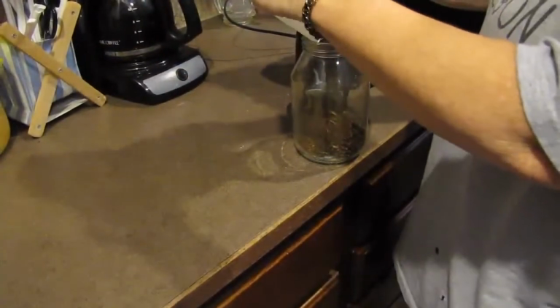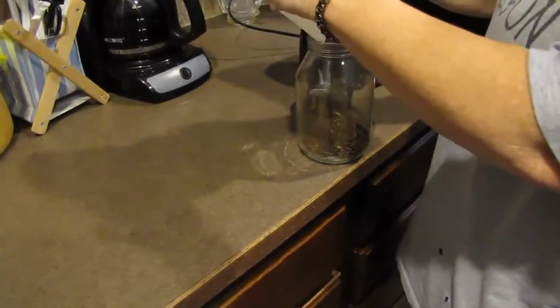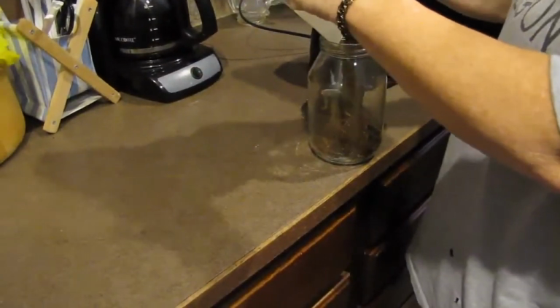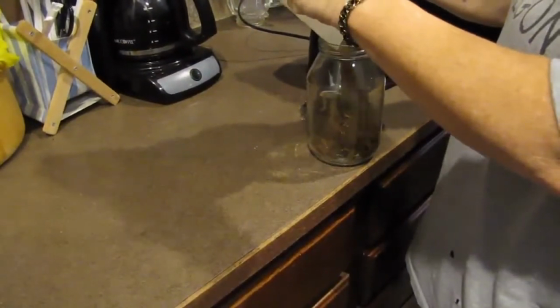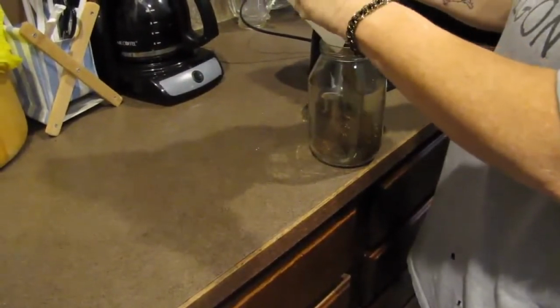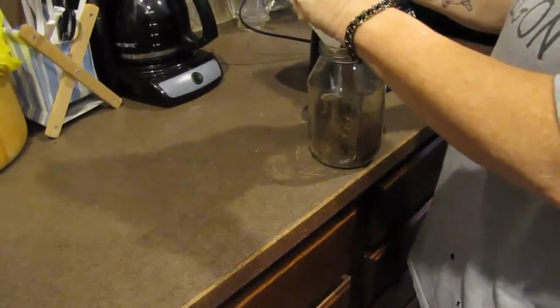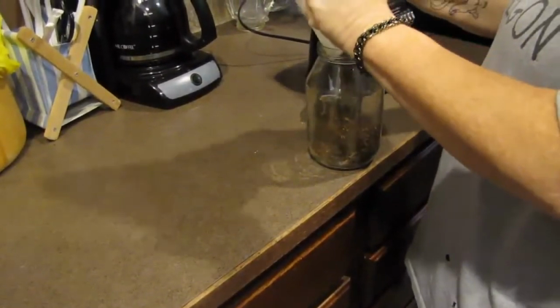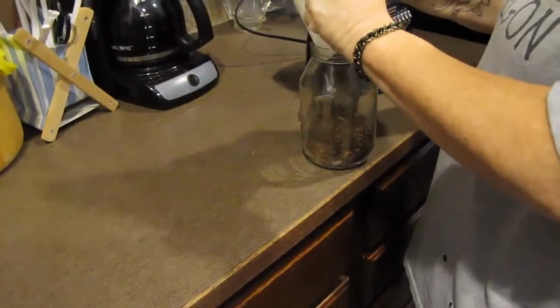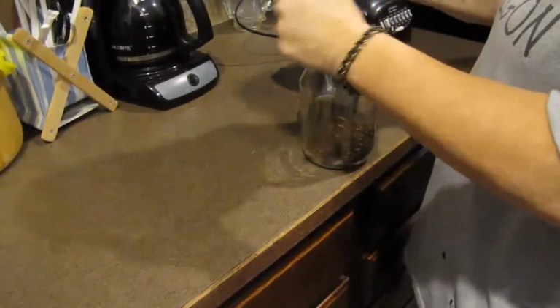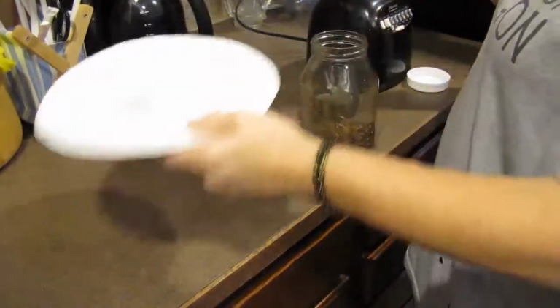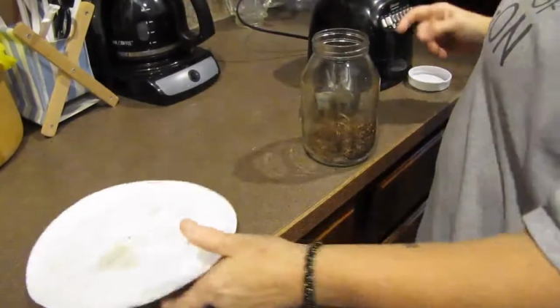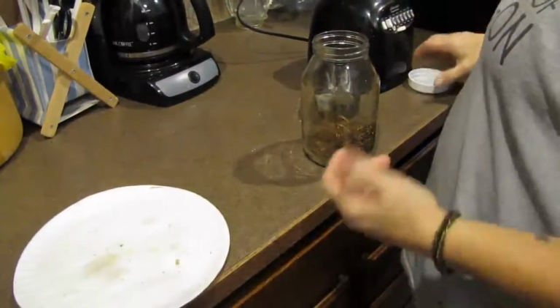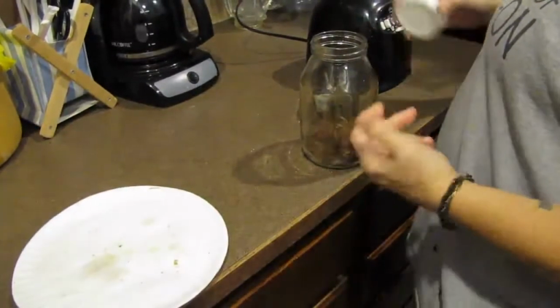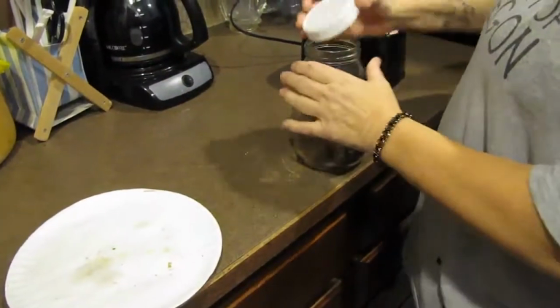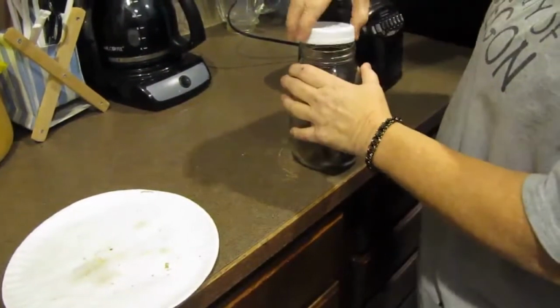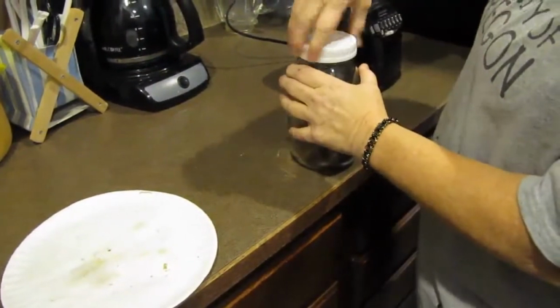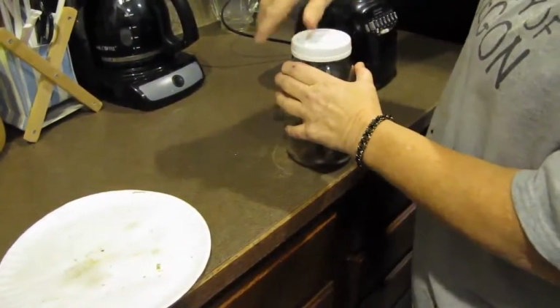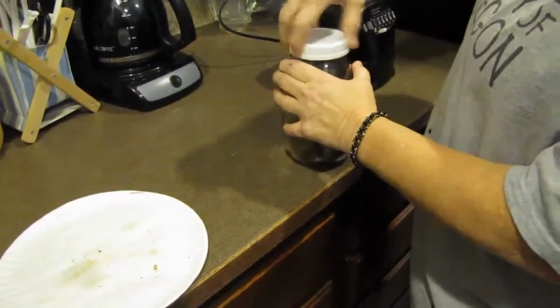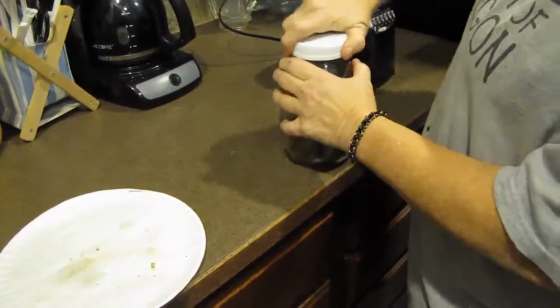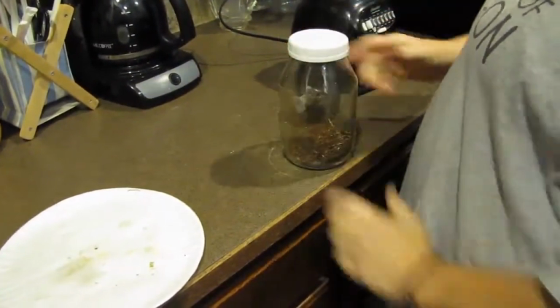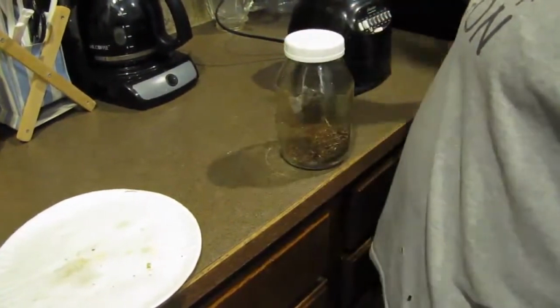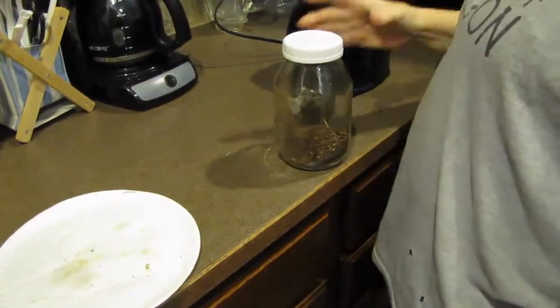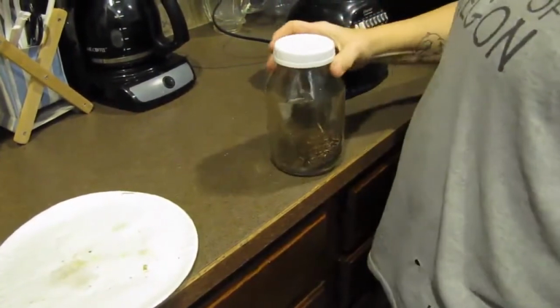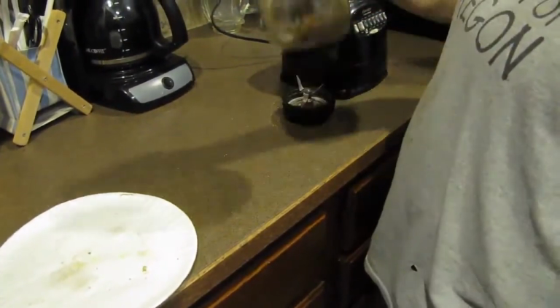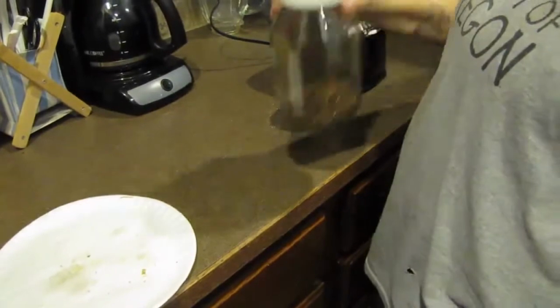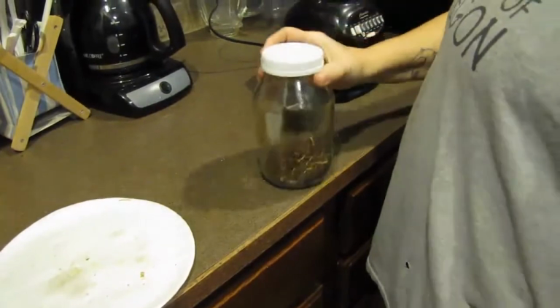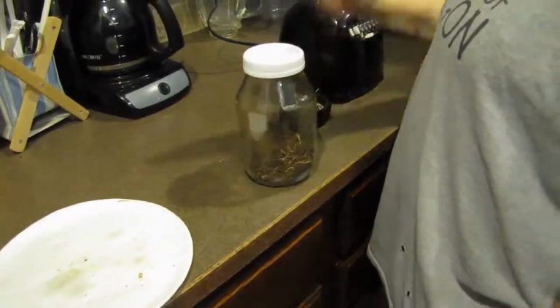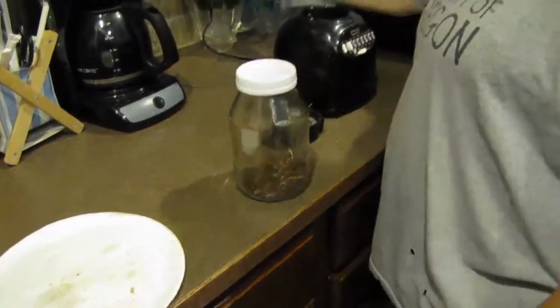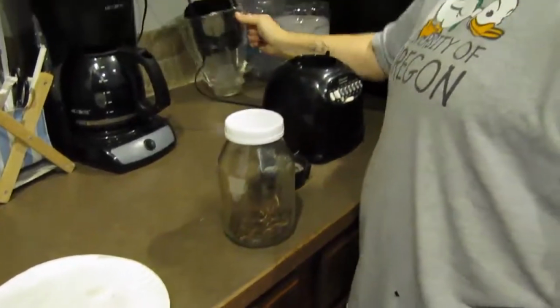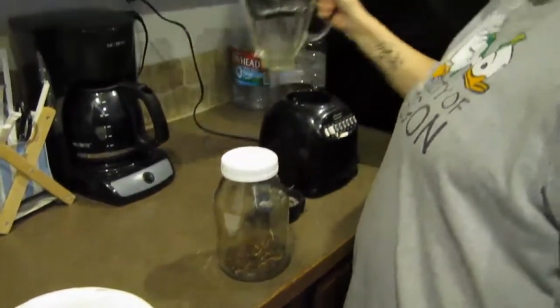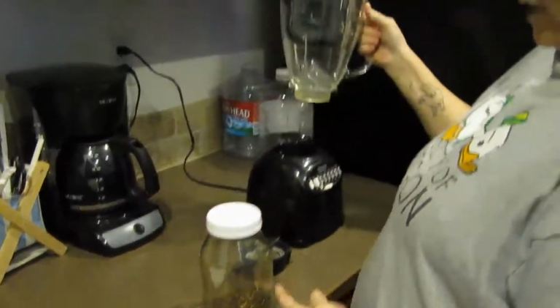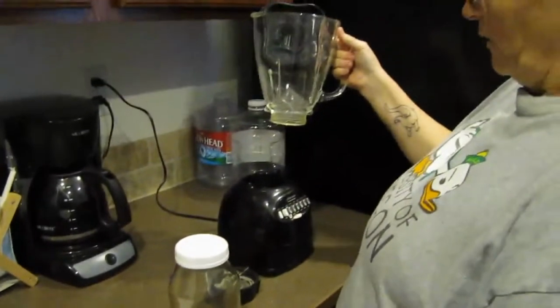So you get your calcium, you get your potassium — all from things you use around your house. And I don't destroy my regular blender while I'm at it, nor do I have to clean the whole thing just for that little bit.